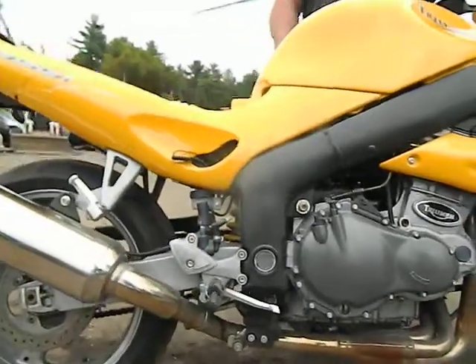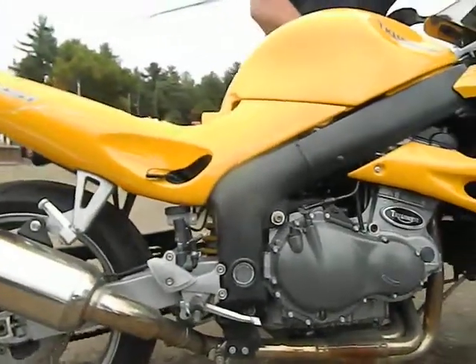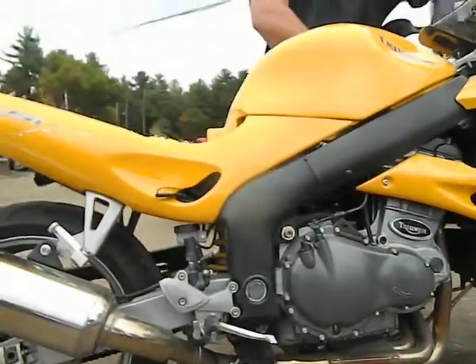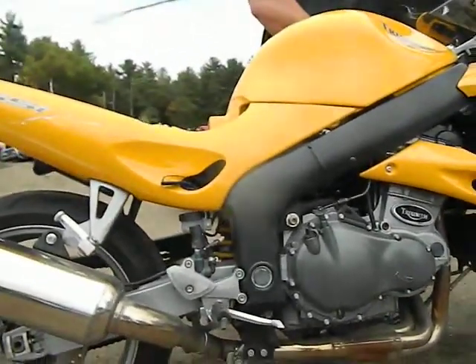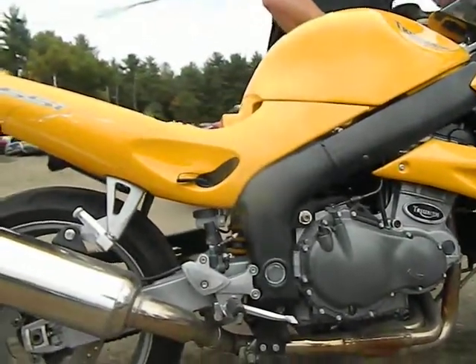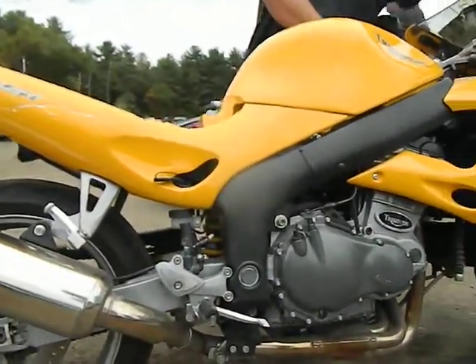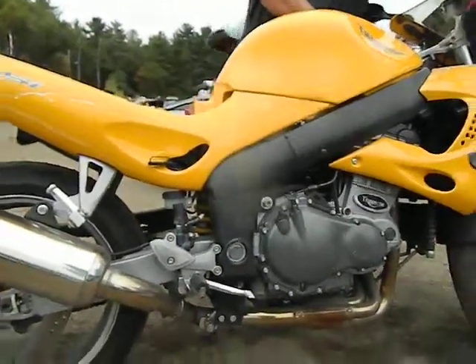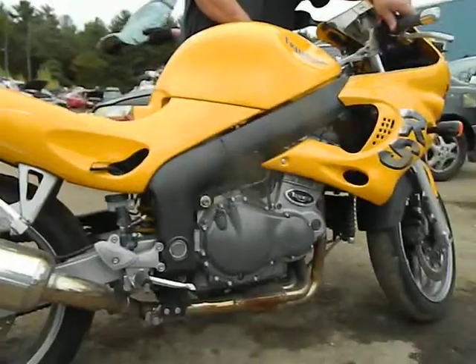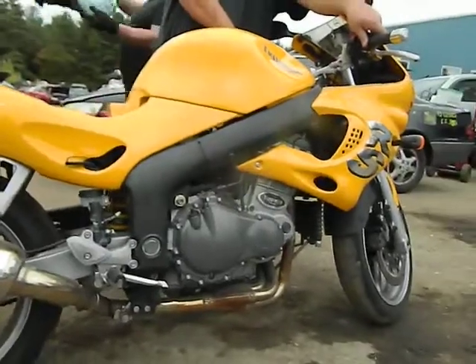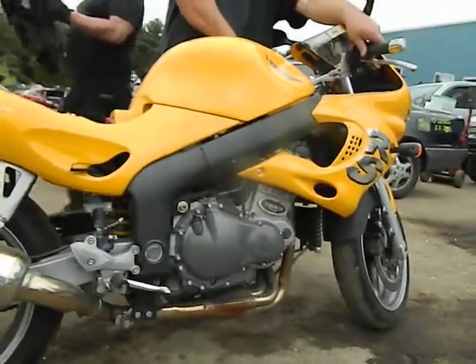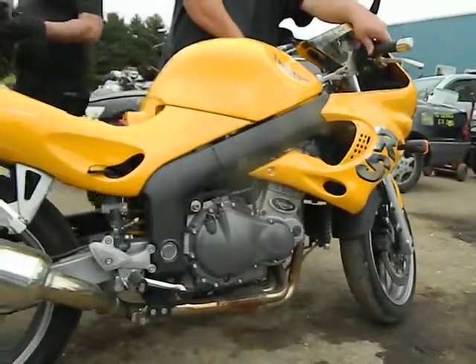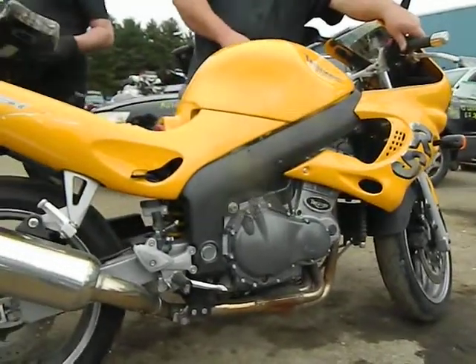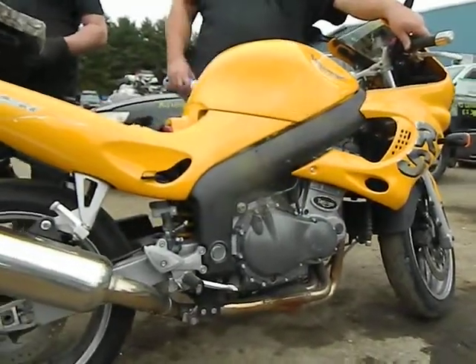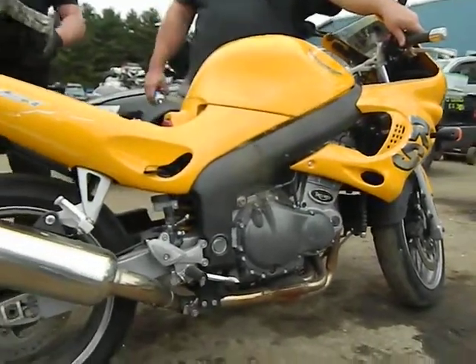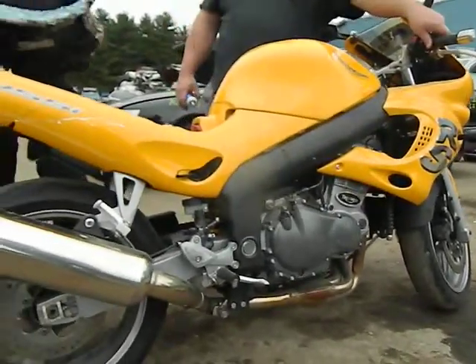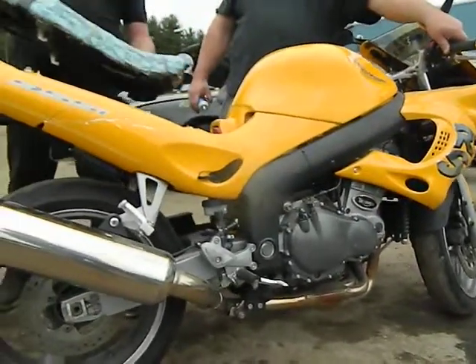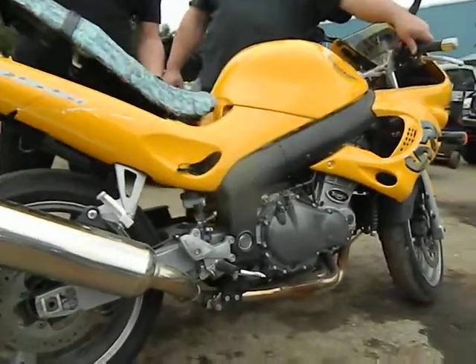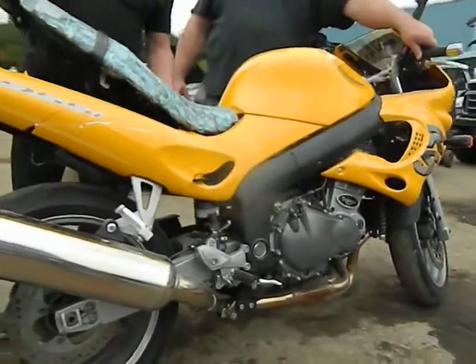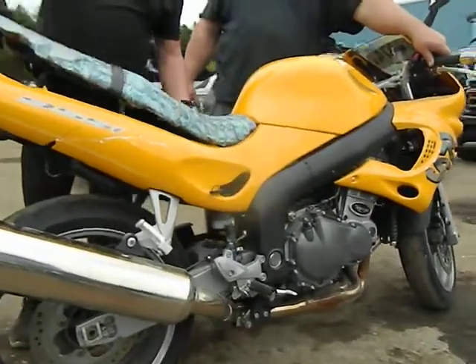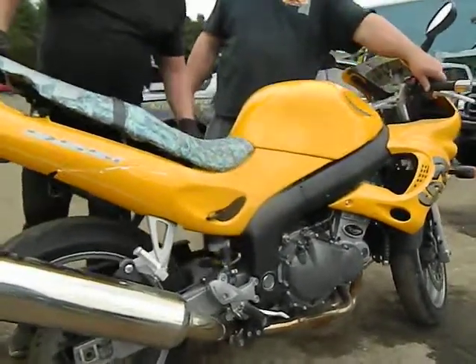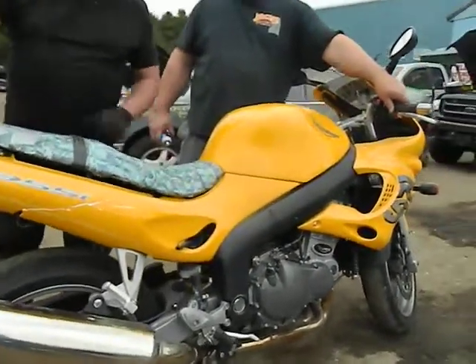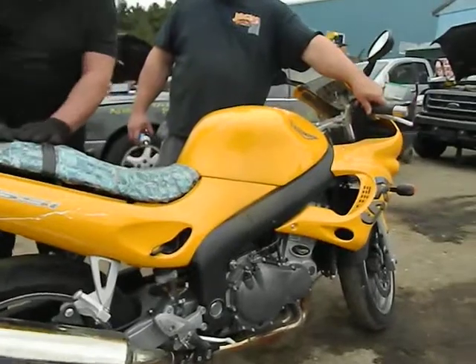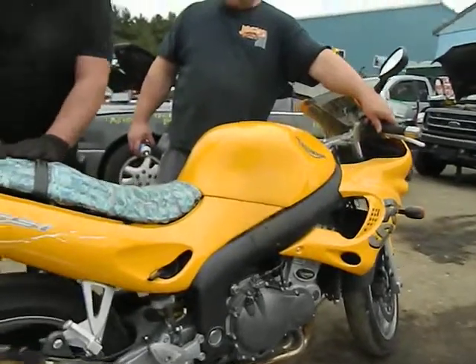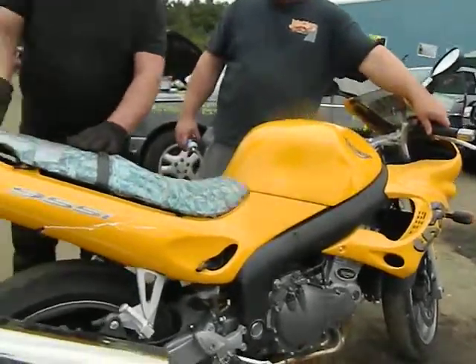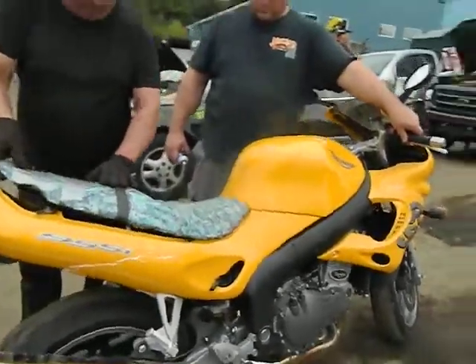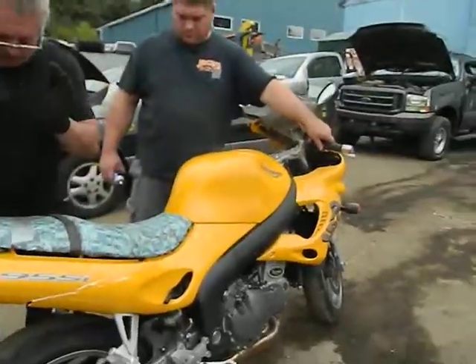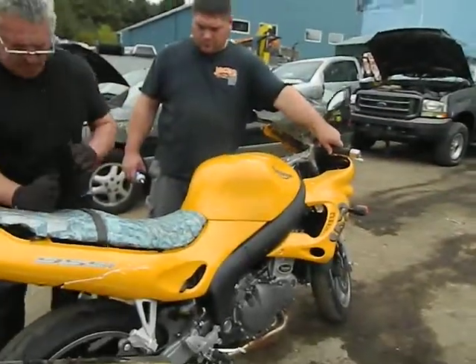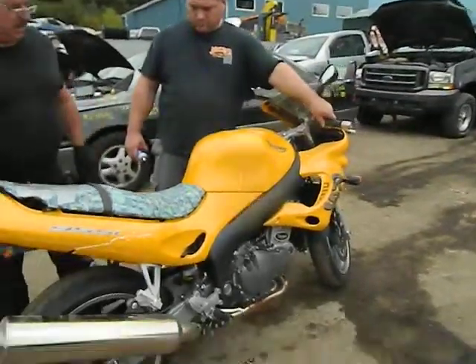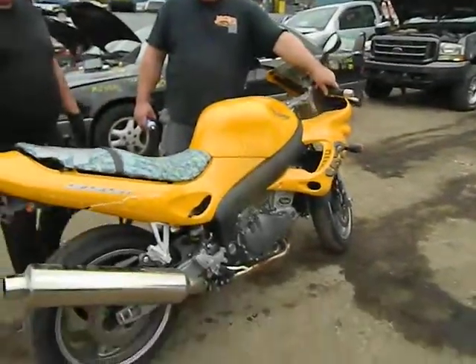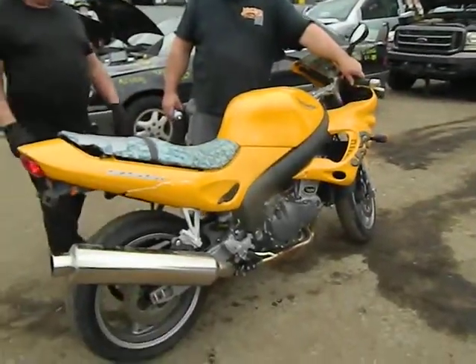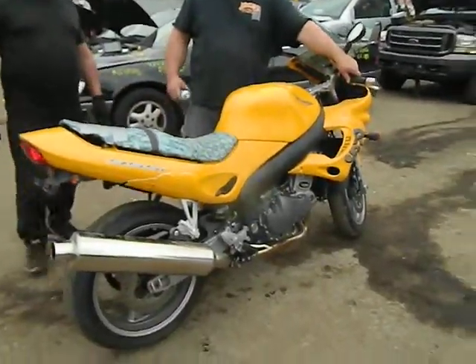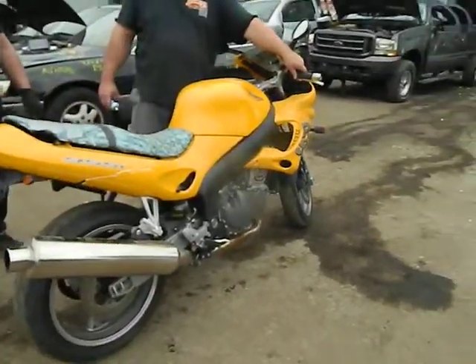This is actually an oil cooler on the front of the engine. The seat's been wrapped in camouflage tape.